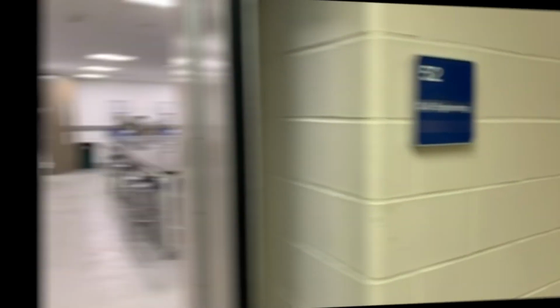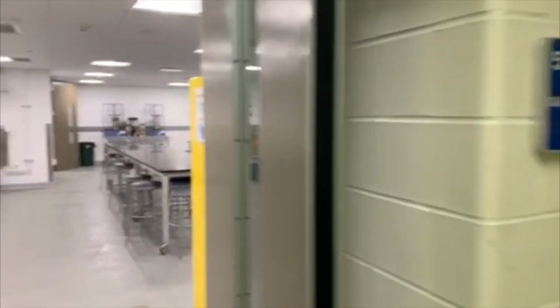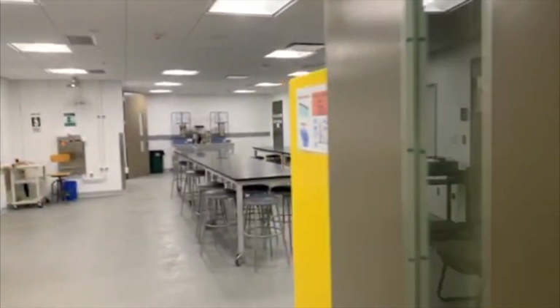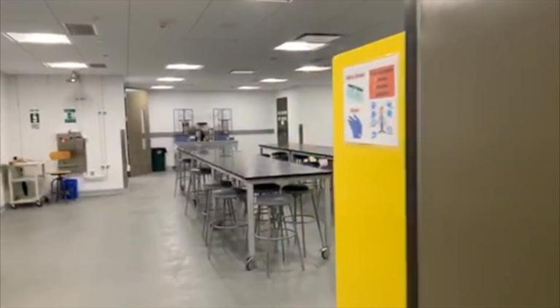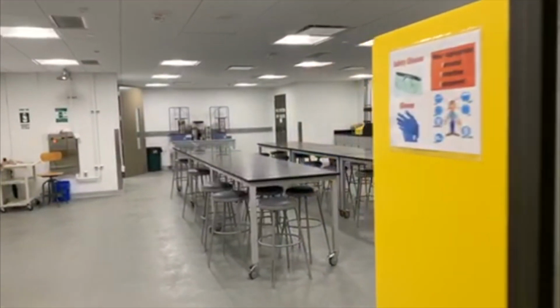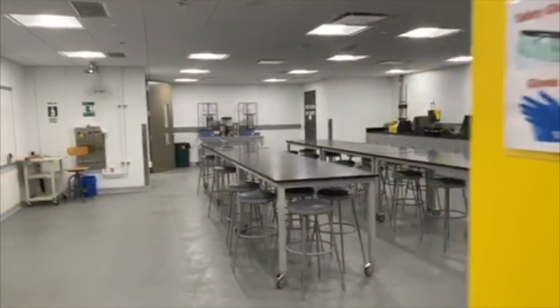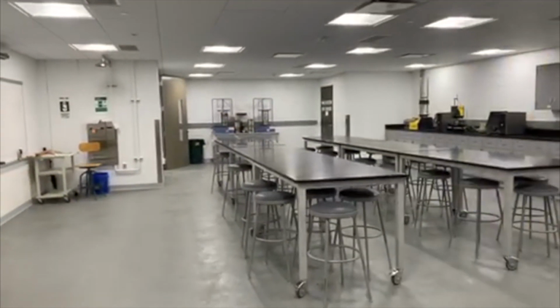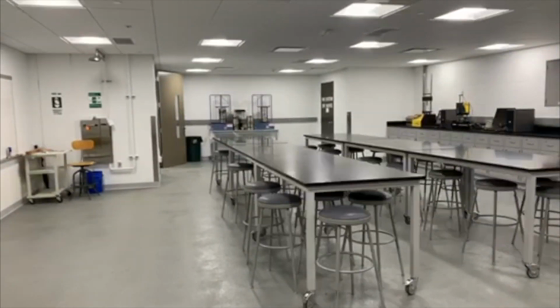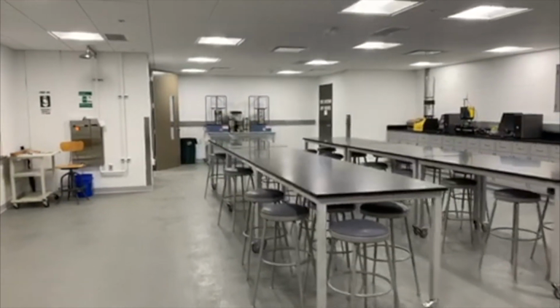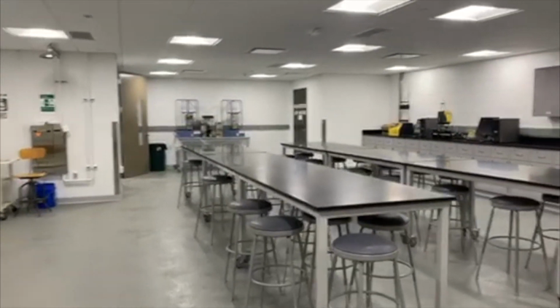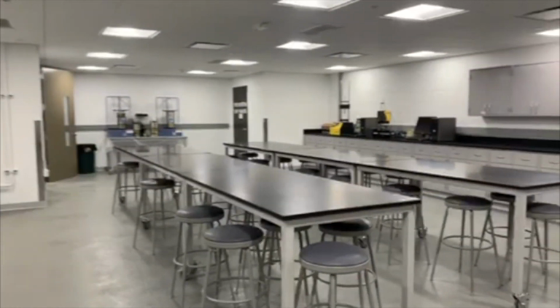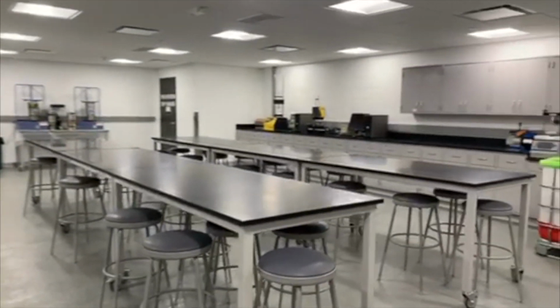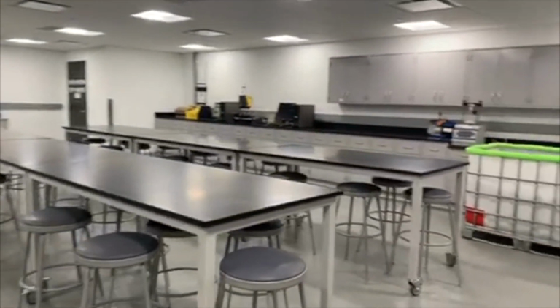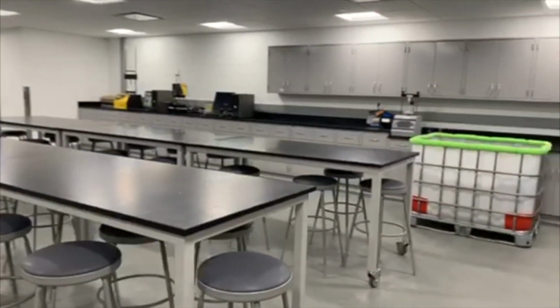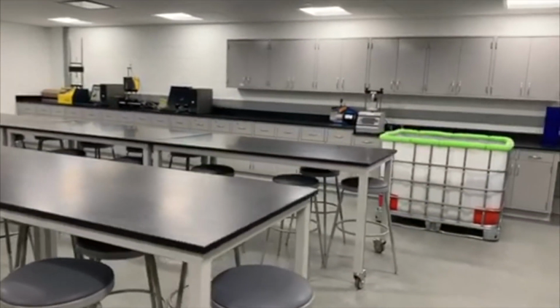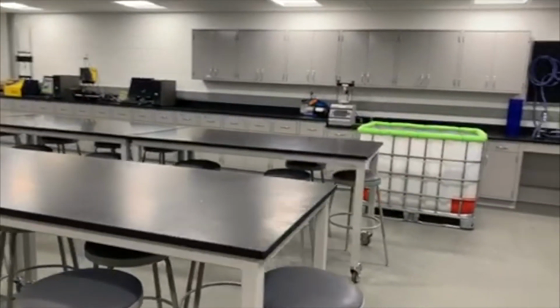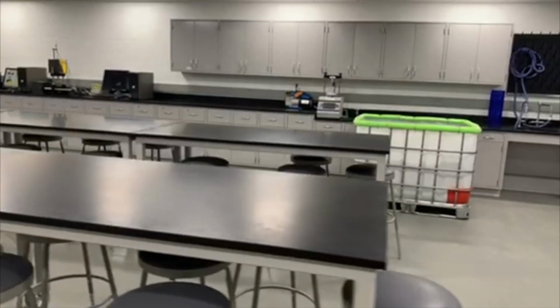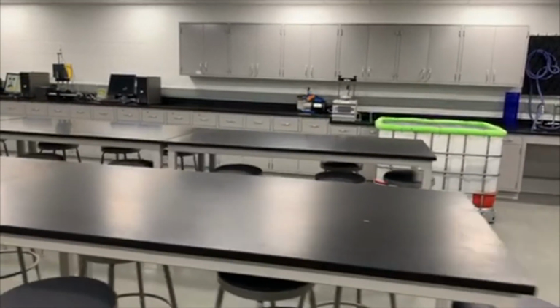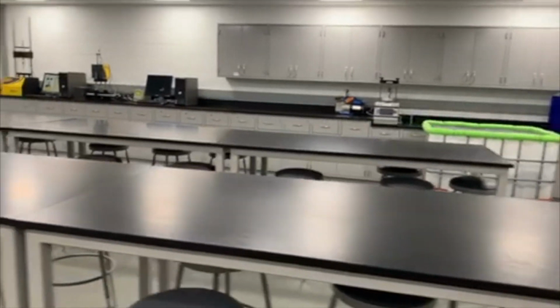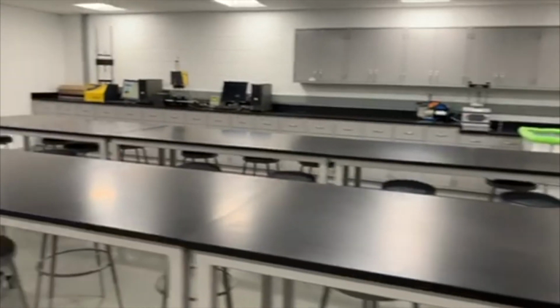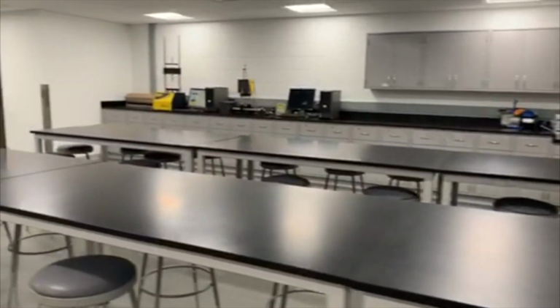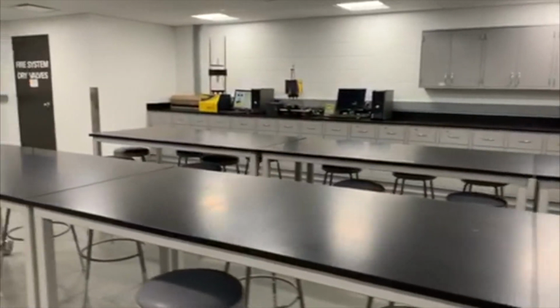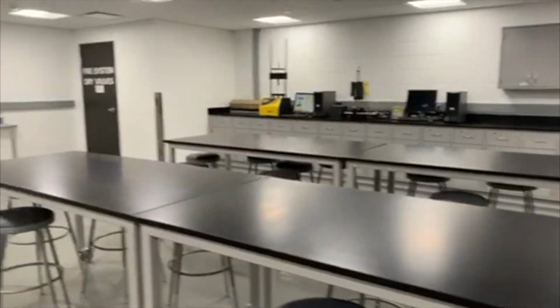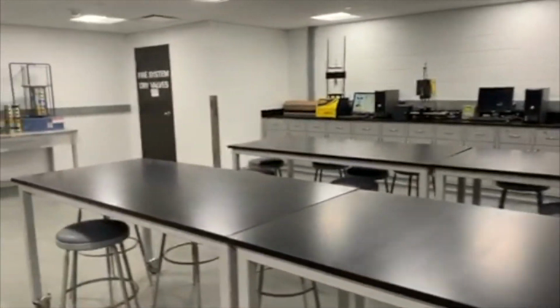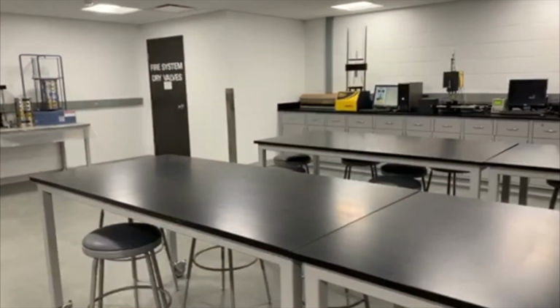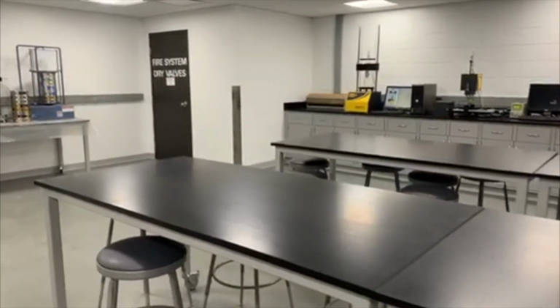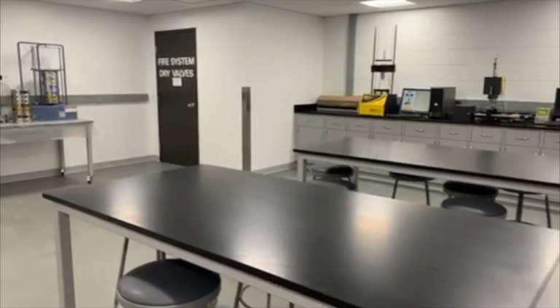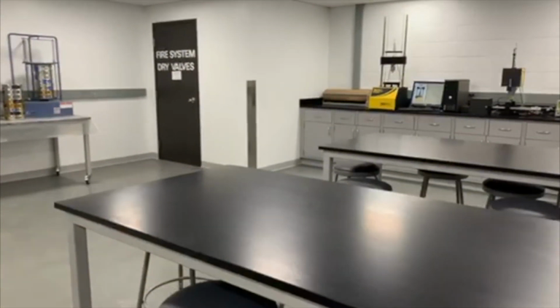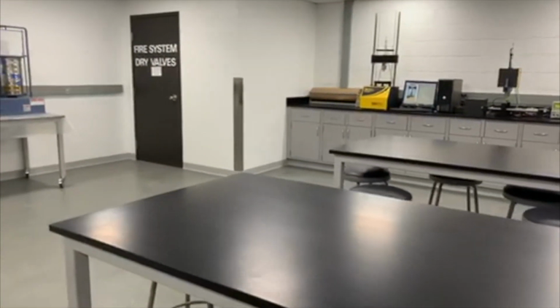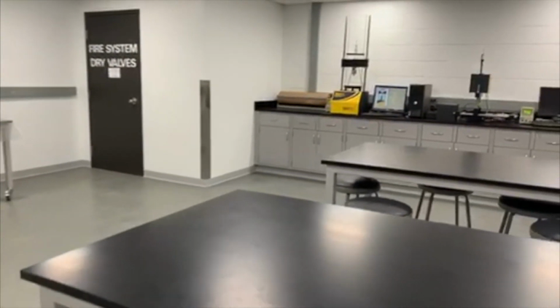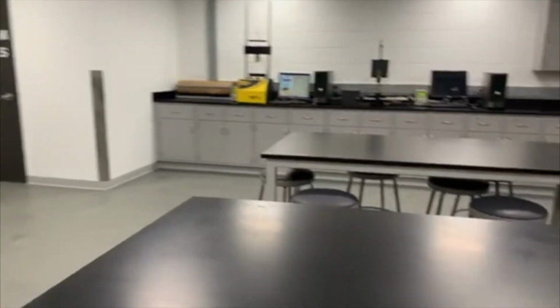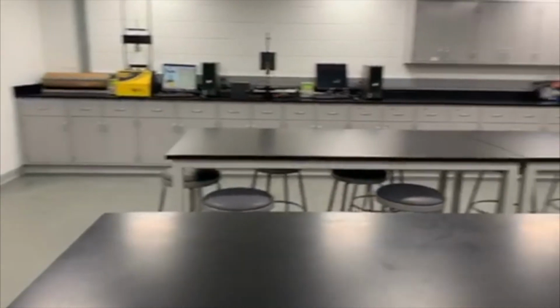We will now be heading down to the Civil Engineering Materials Lab. The Civil Engineering Department has recently redone this lab and has invested in new and more advanced equipment. You'll be performing your soil mechanics and engineering materials lab in here.